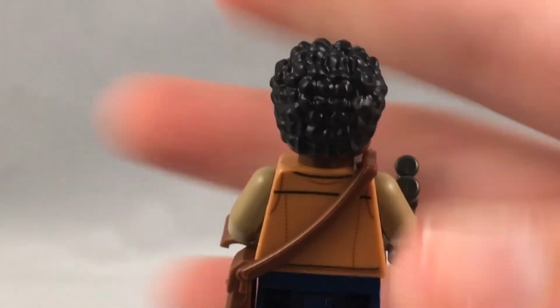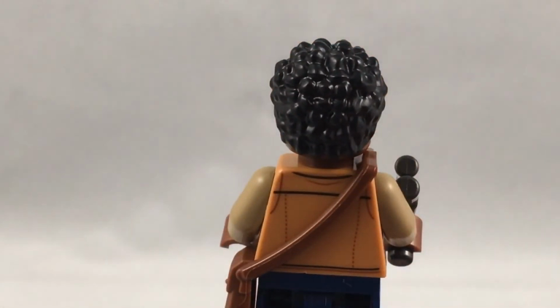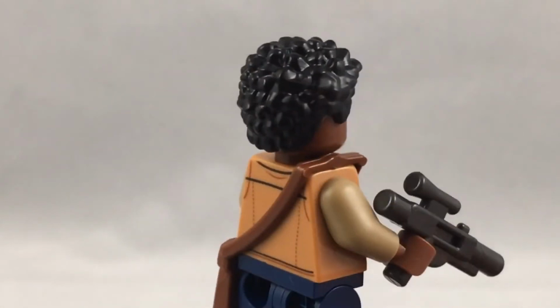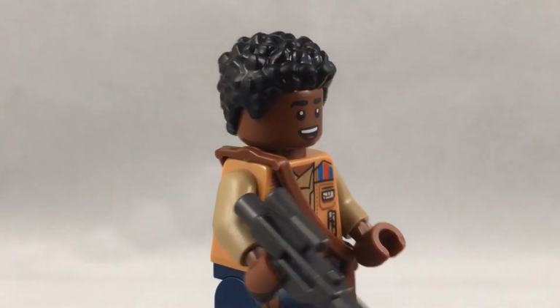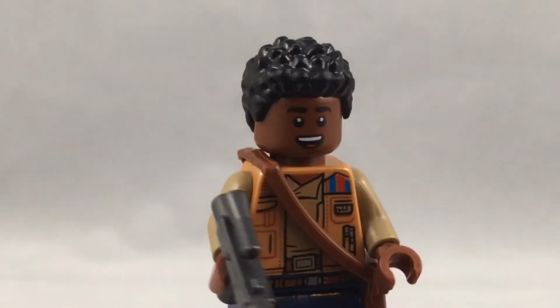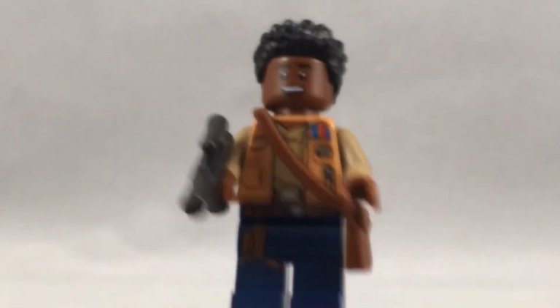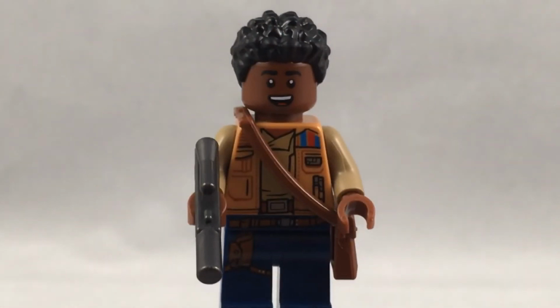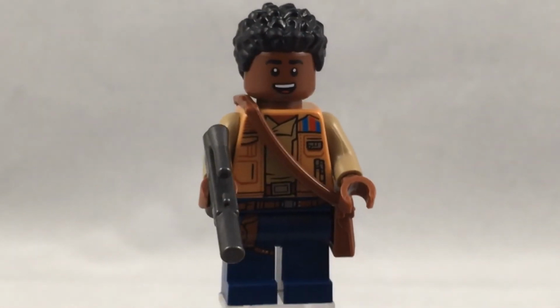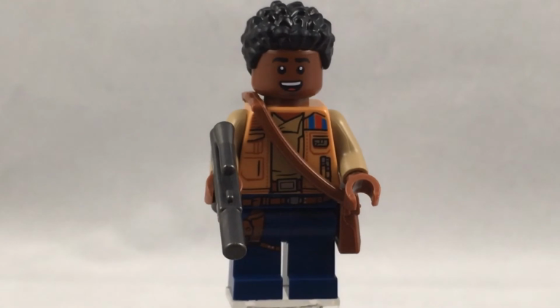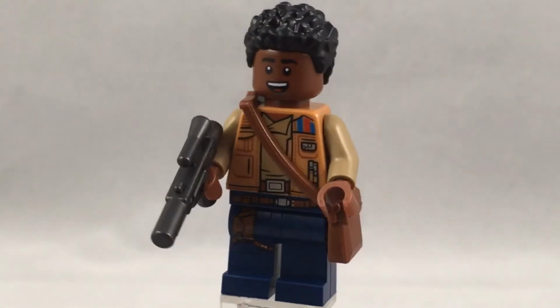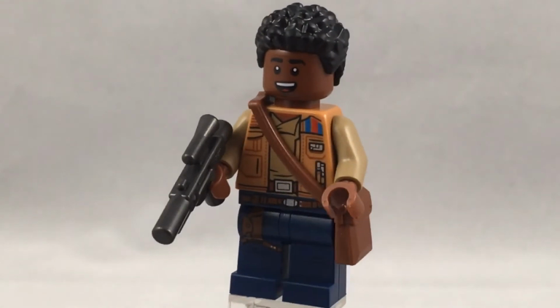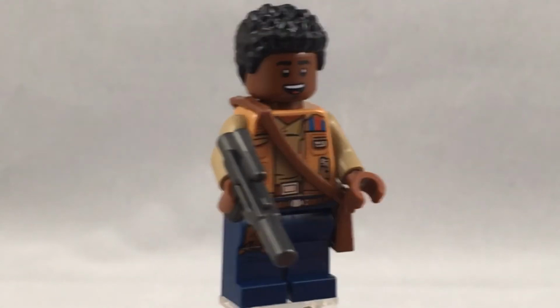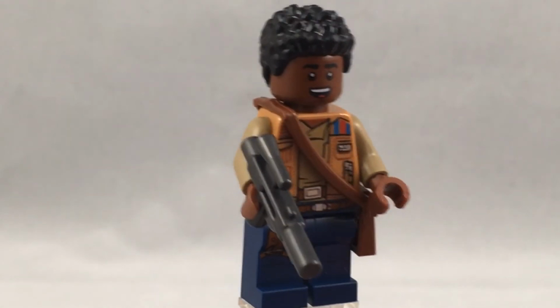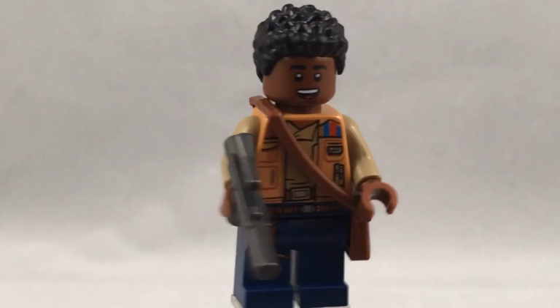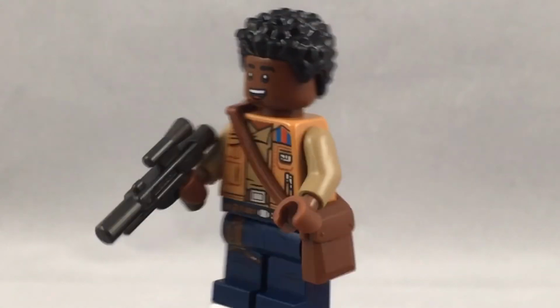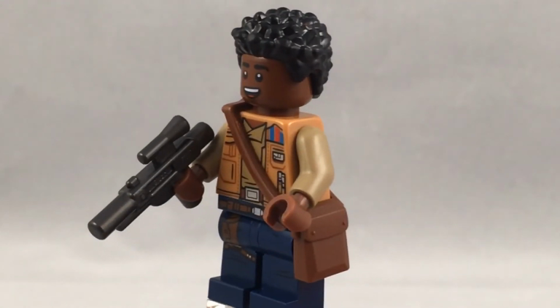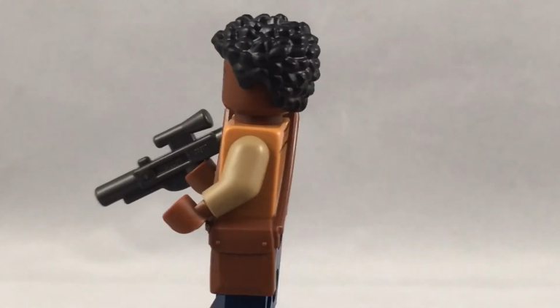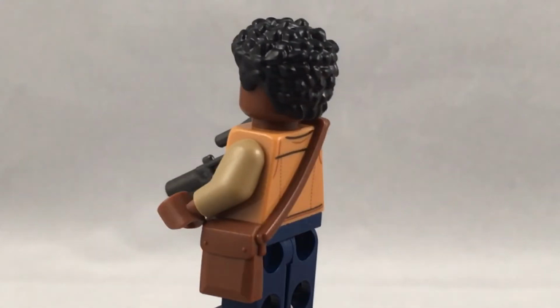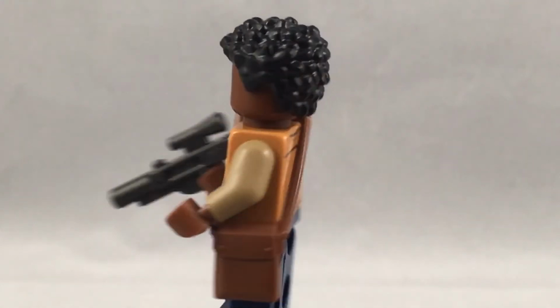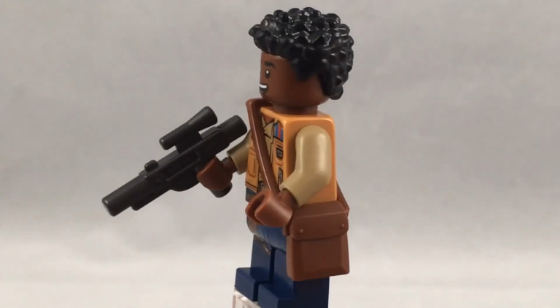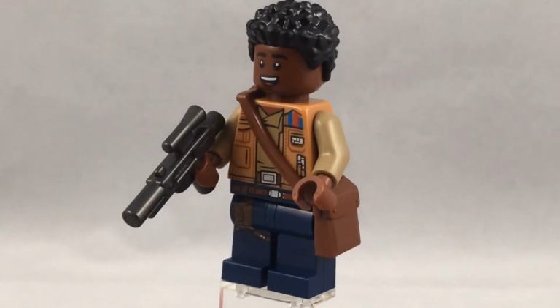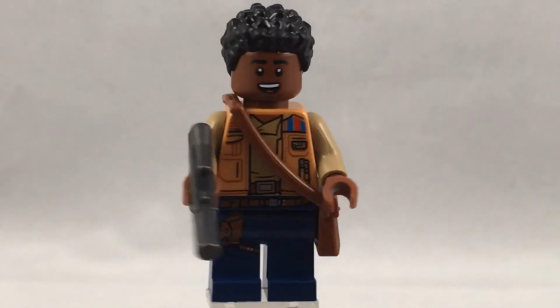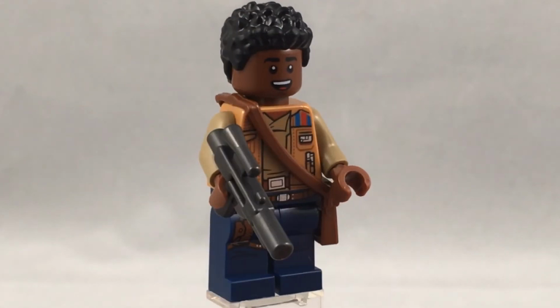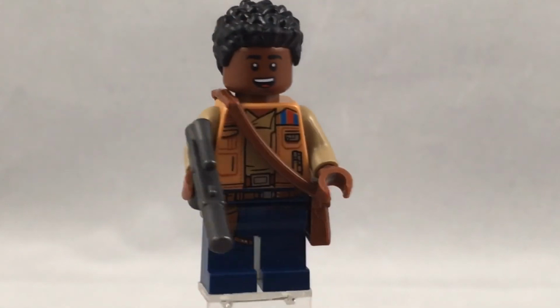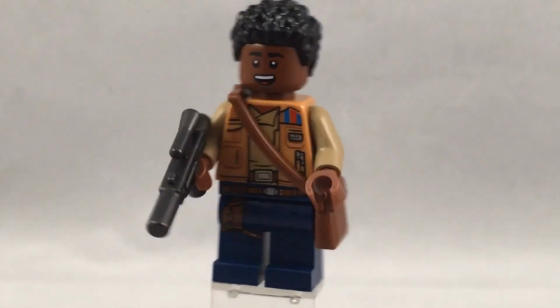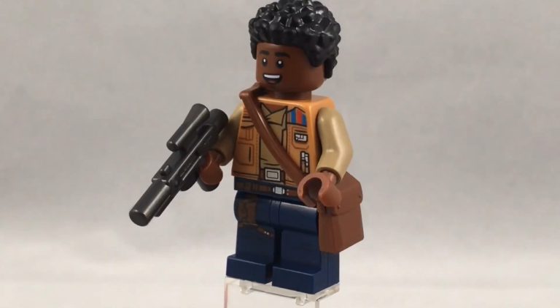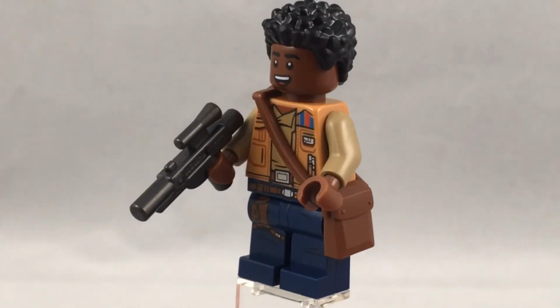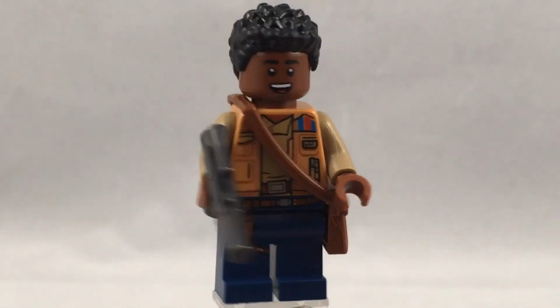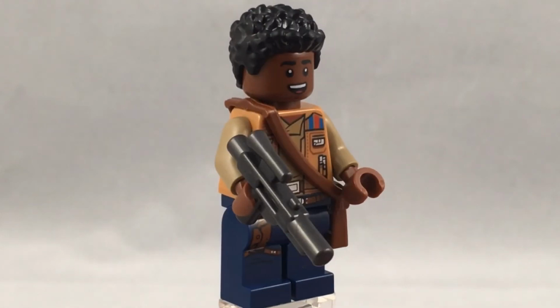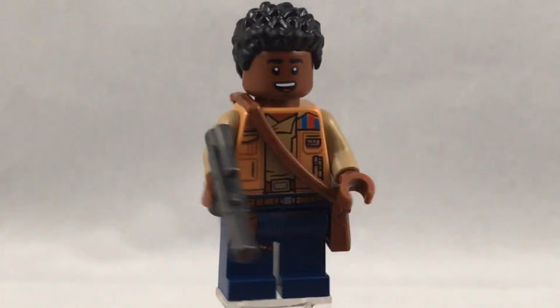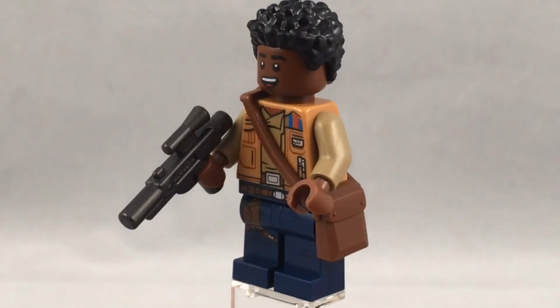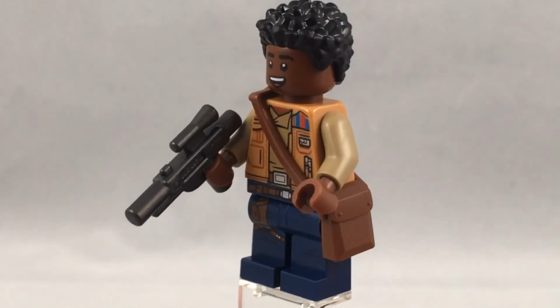I'm happy that we're getting more and more African American minifigures in sets, because it's very useful for custom minifigures. I also really like that hair piece, which isn't too common, but now it is in a $20 Speed Champions set — the Ferrari — which I still really want.